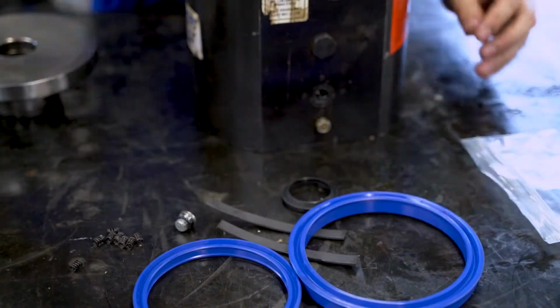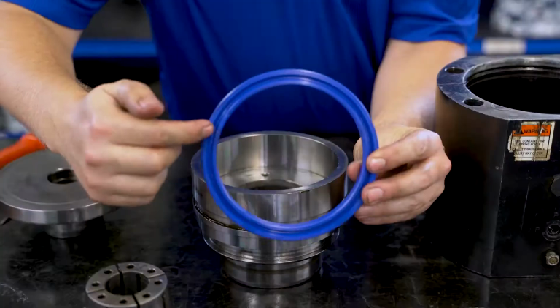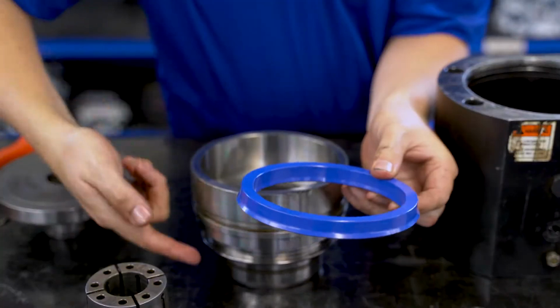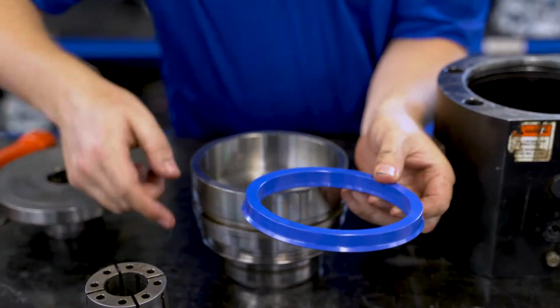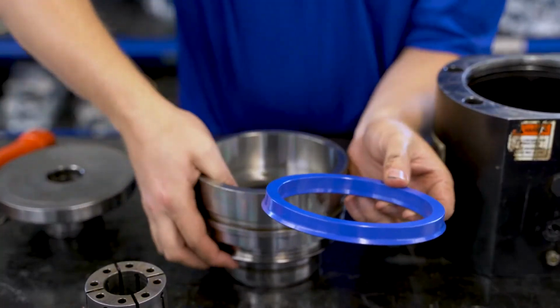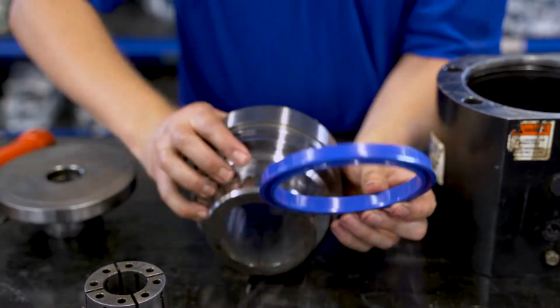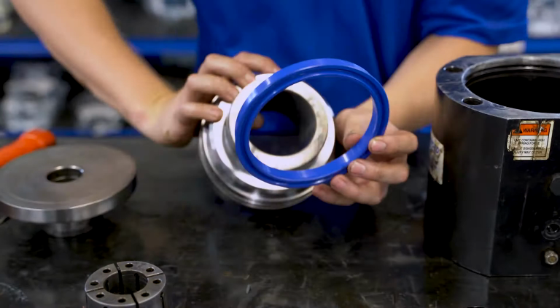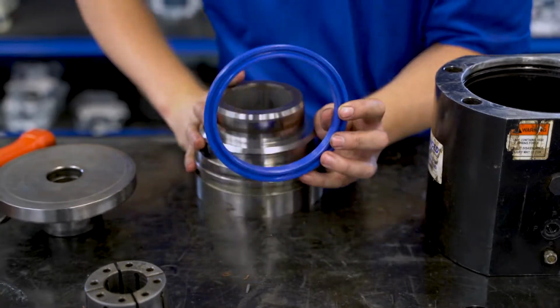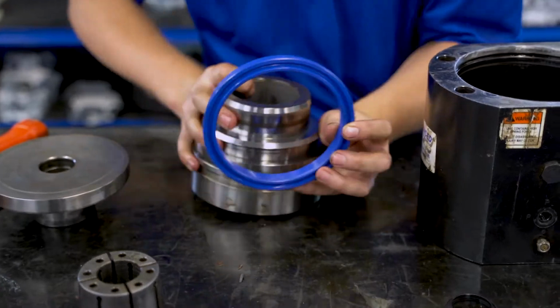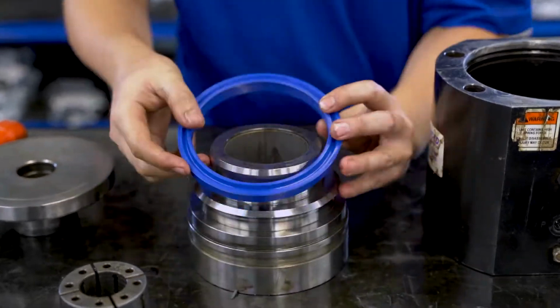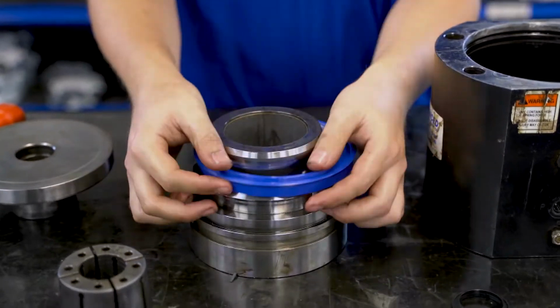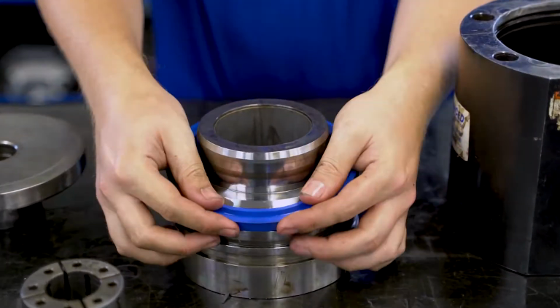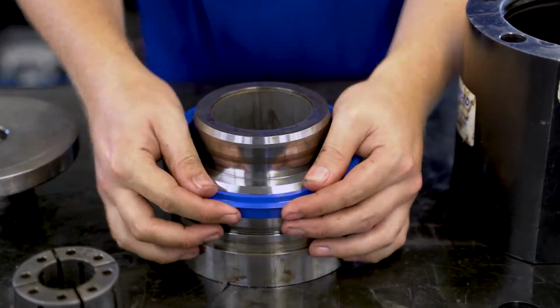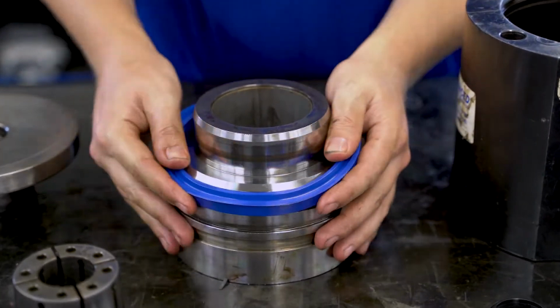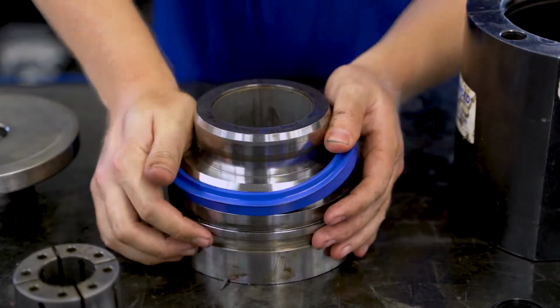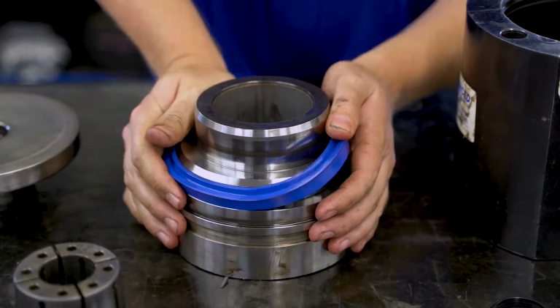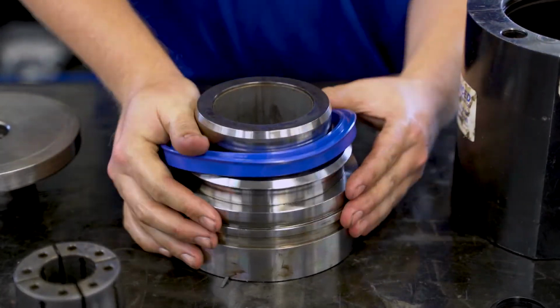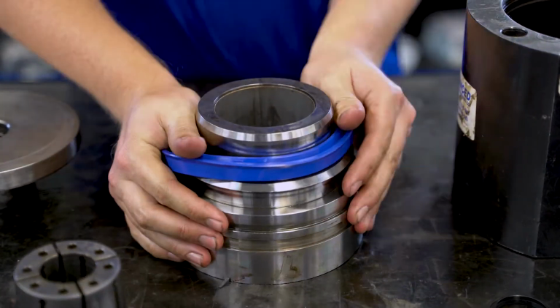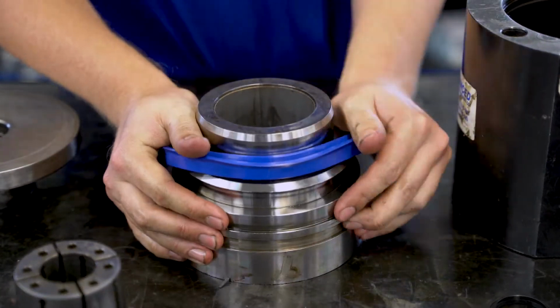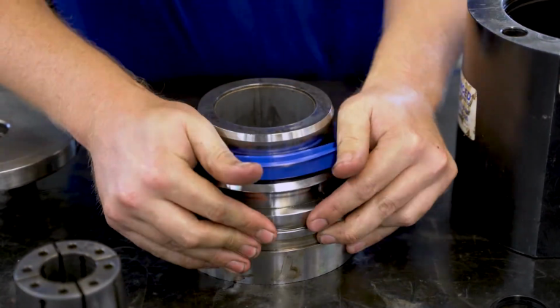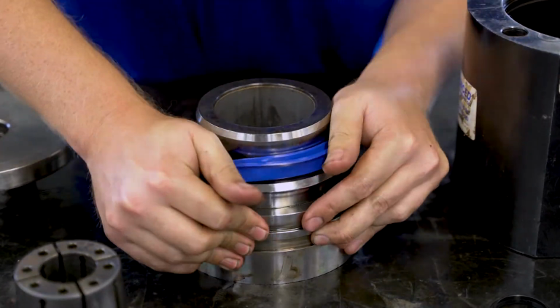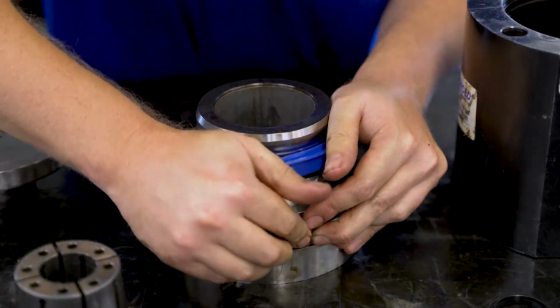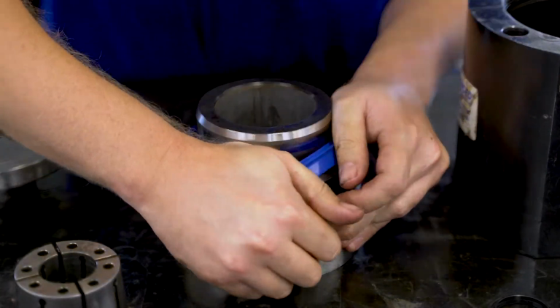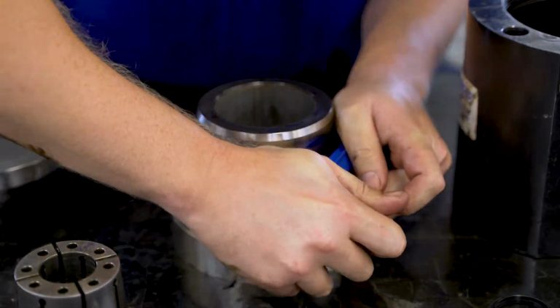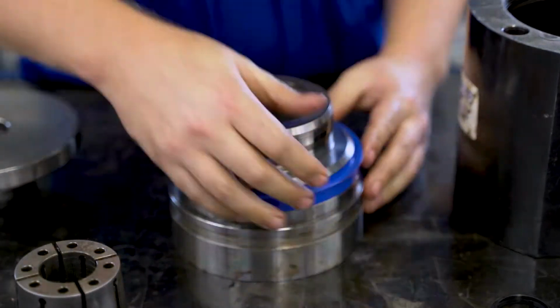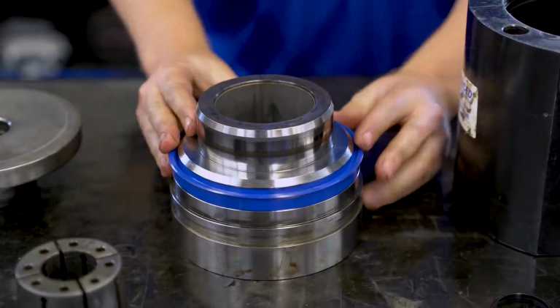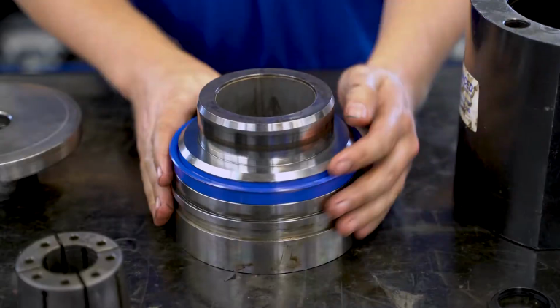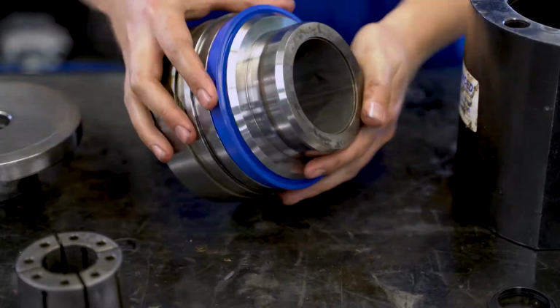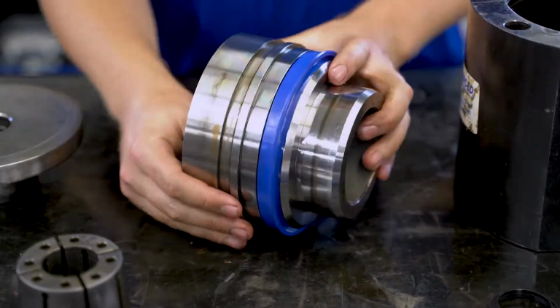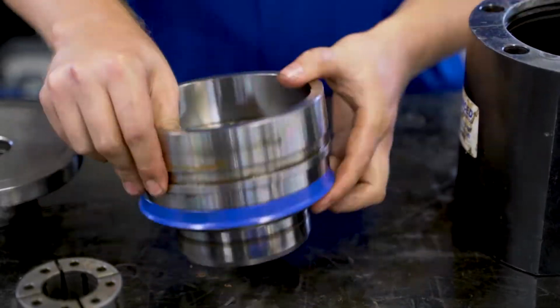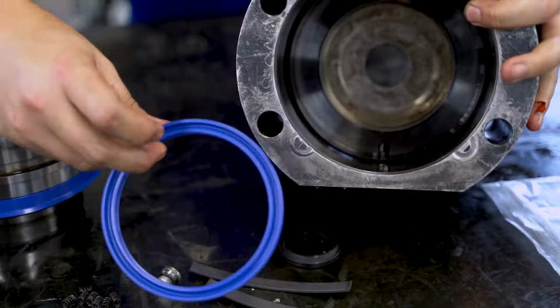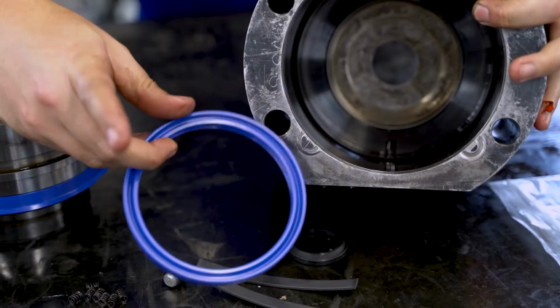Coat the U-rings with a little mineral oil and install the seals in the piston and housing, maintaining the correct orientation.